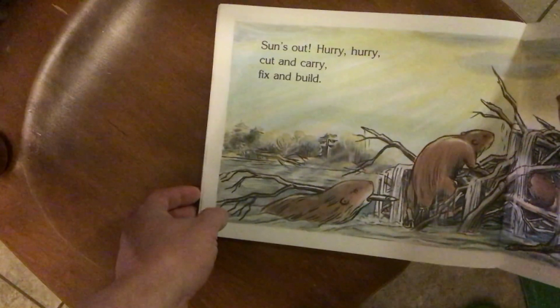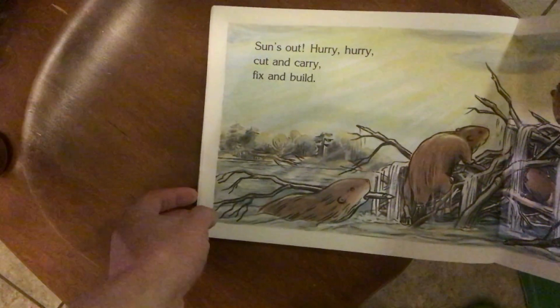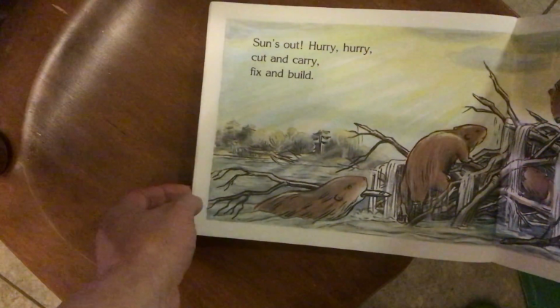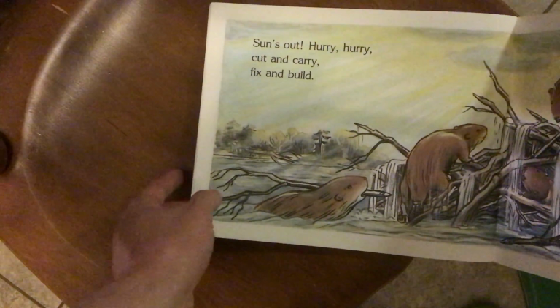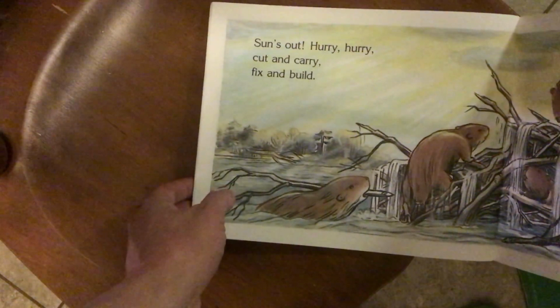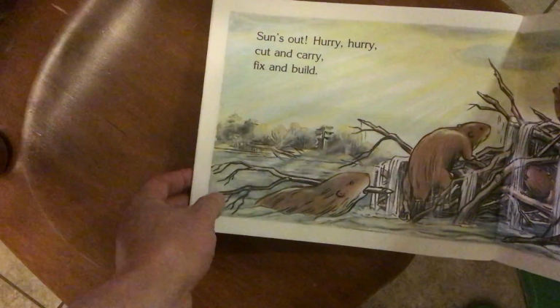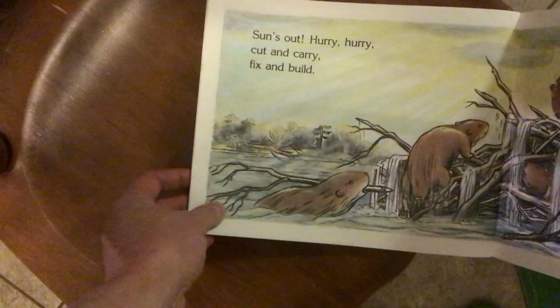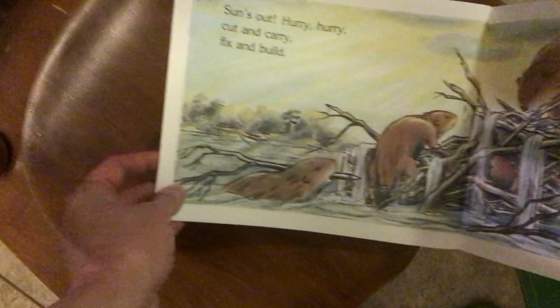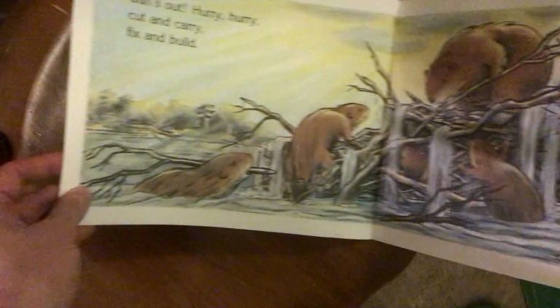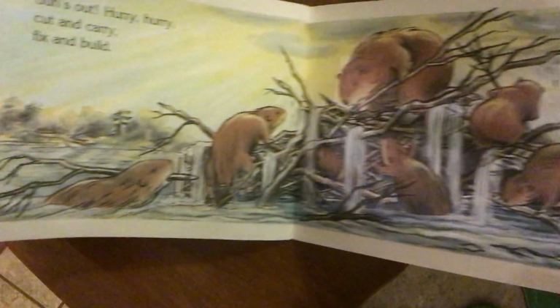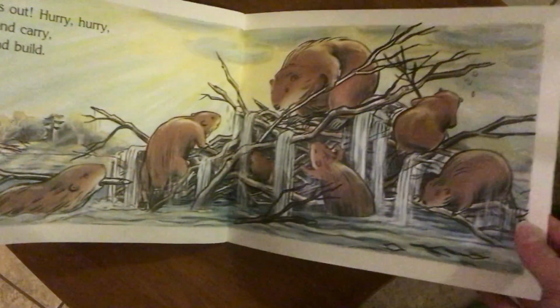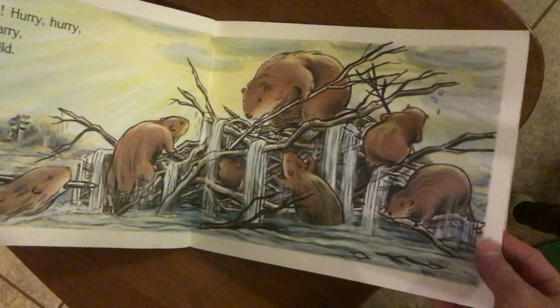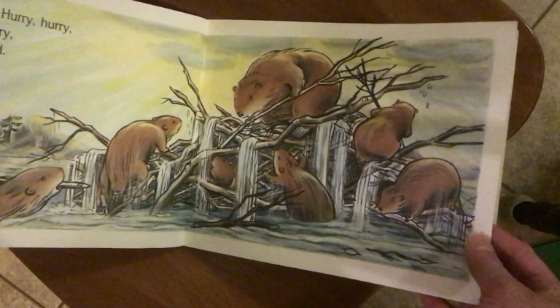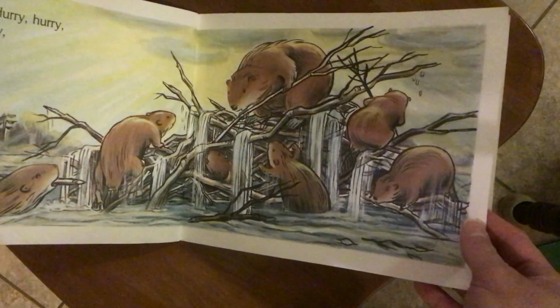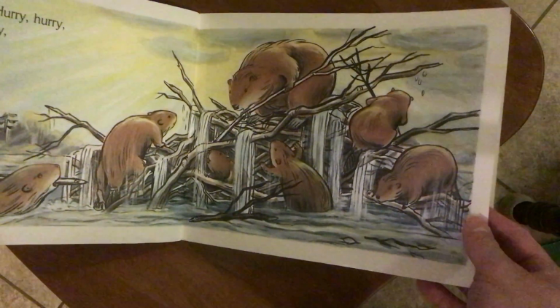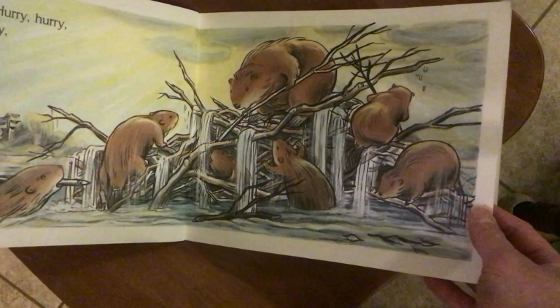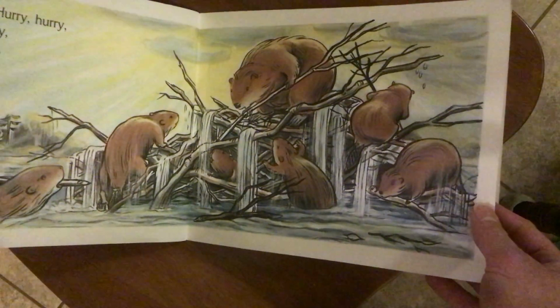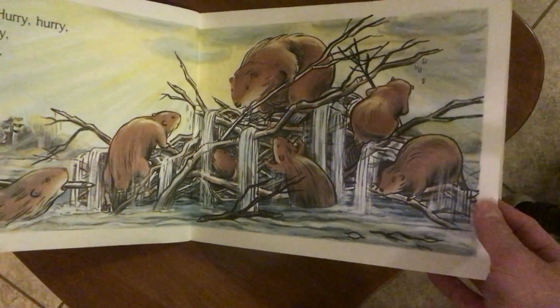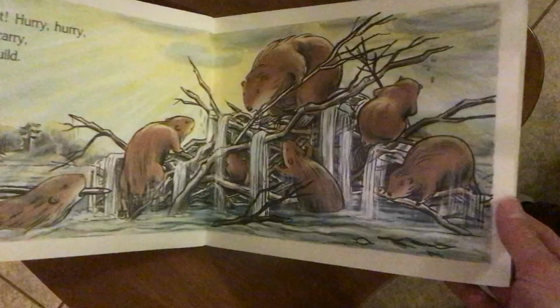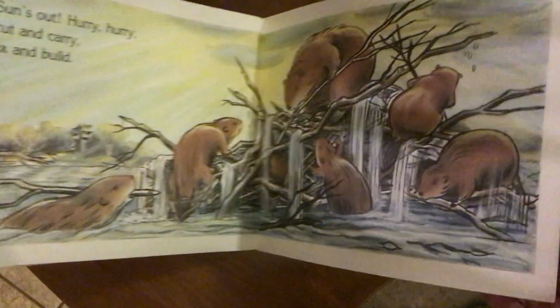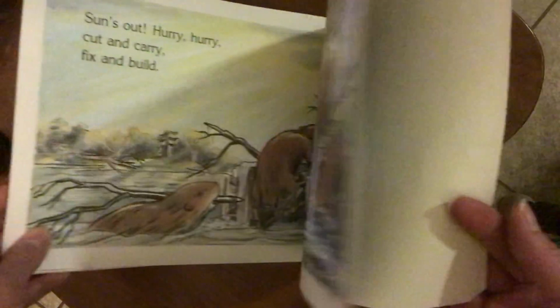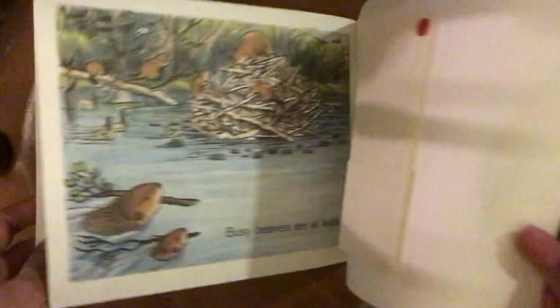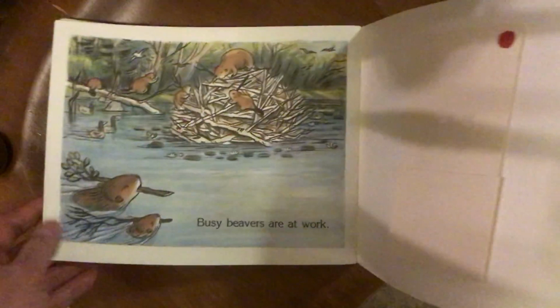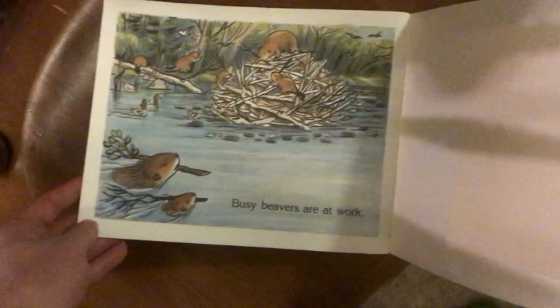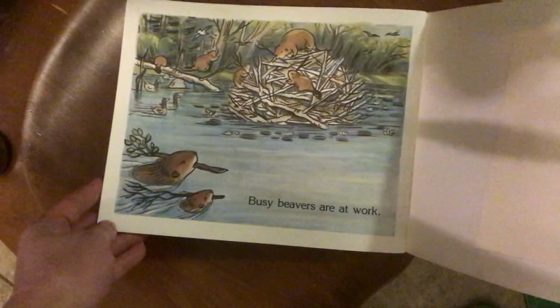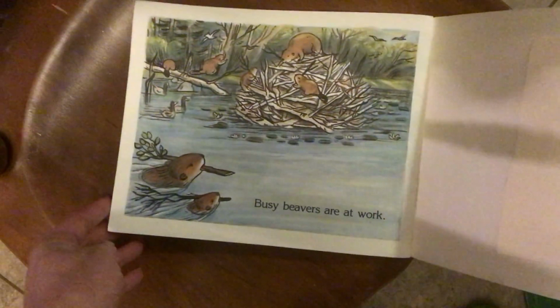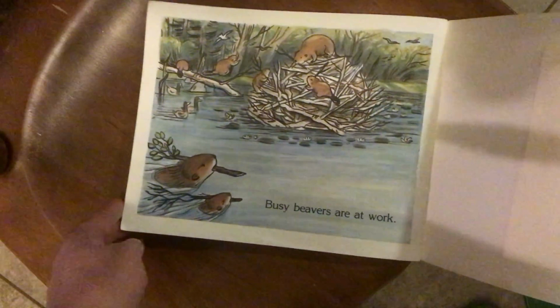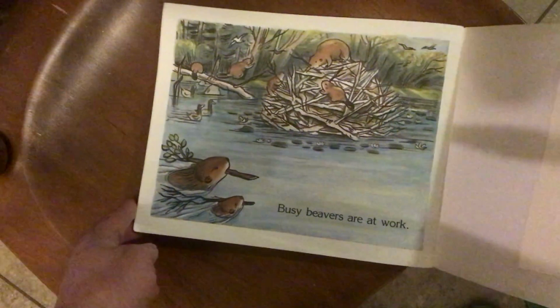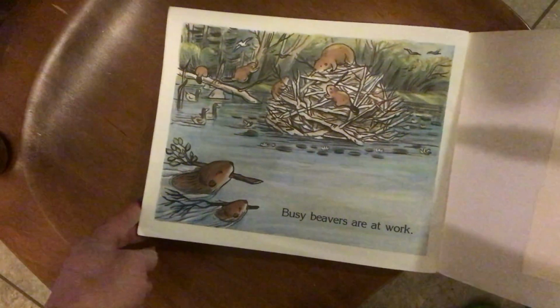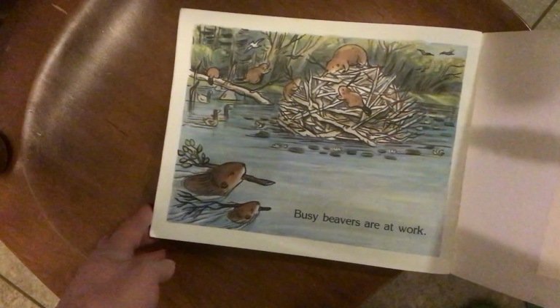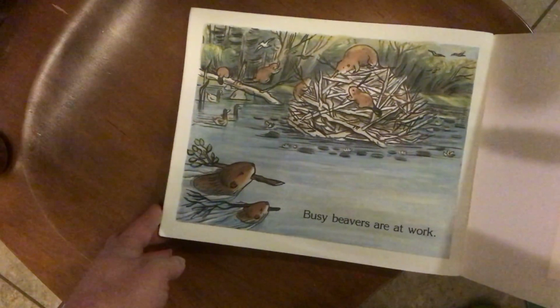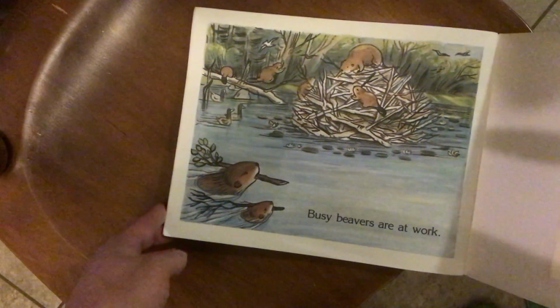Sun is out. Hurry, hurry. Cut and carry. Fix and build. Busy Beavers are at work.